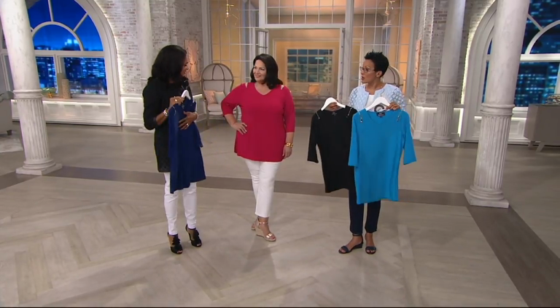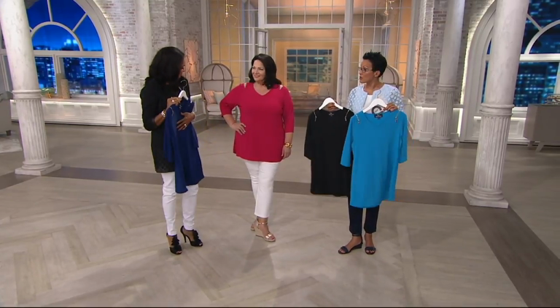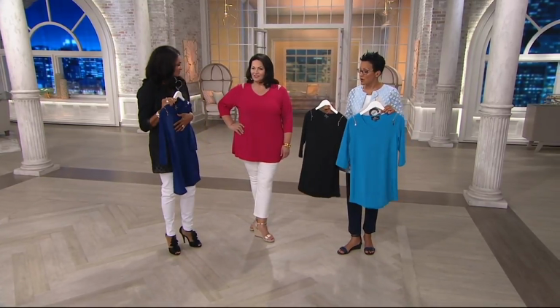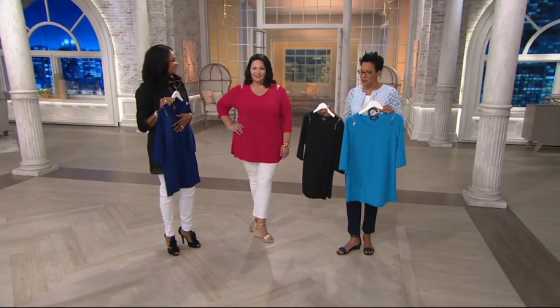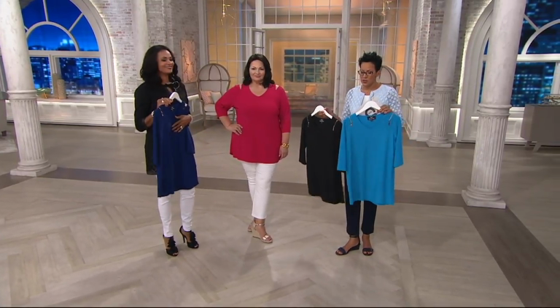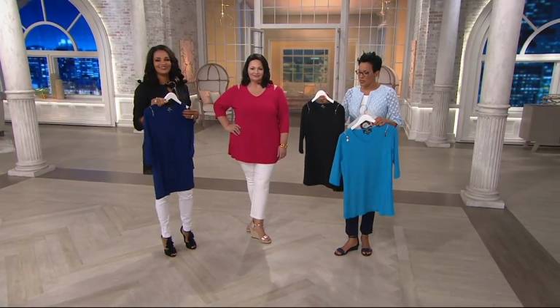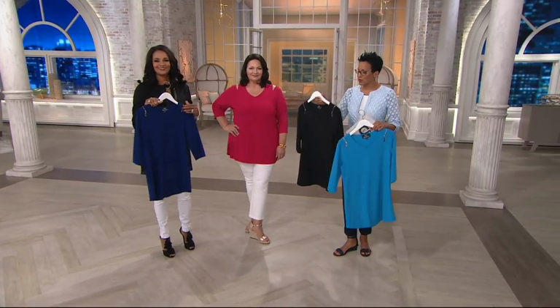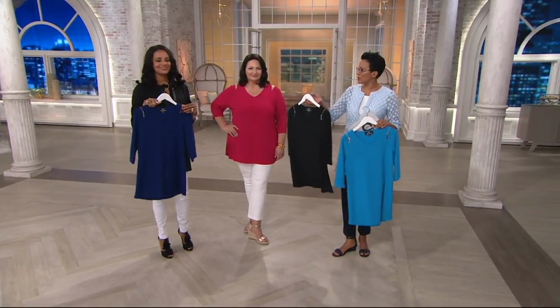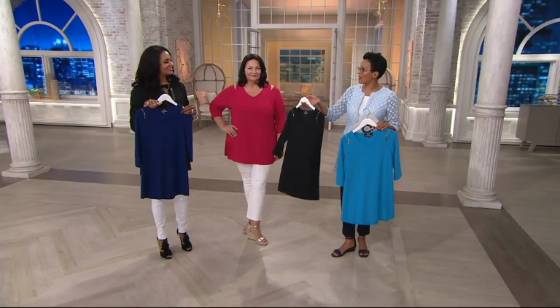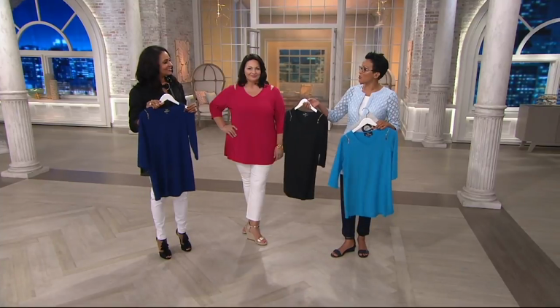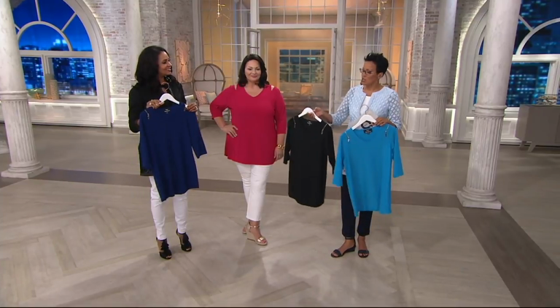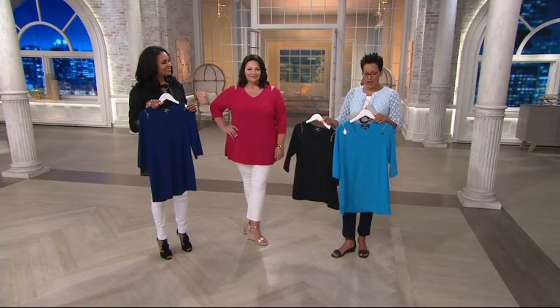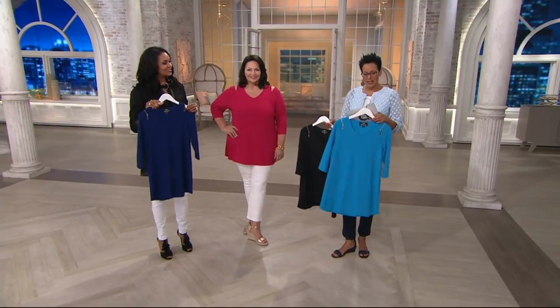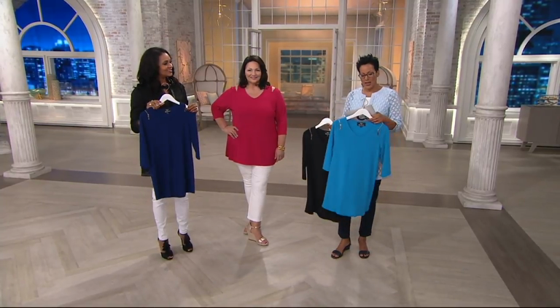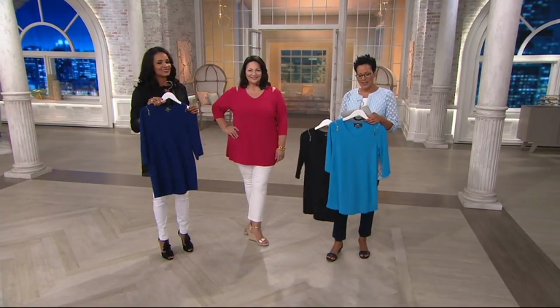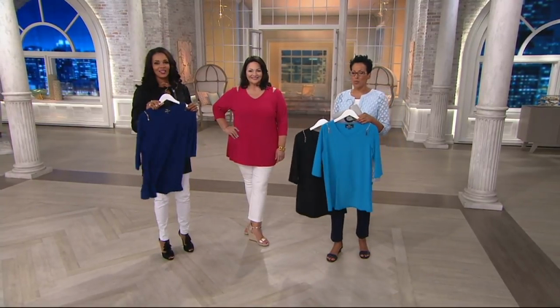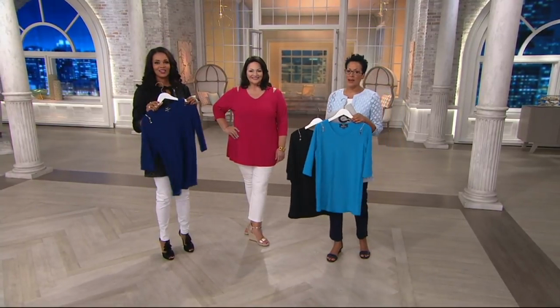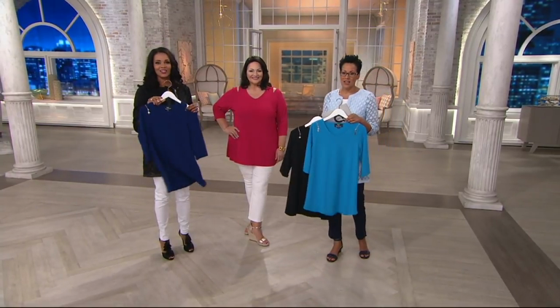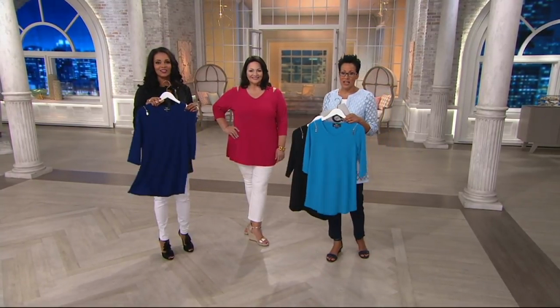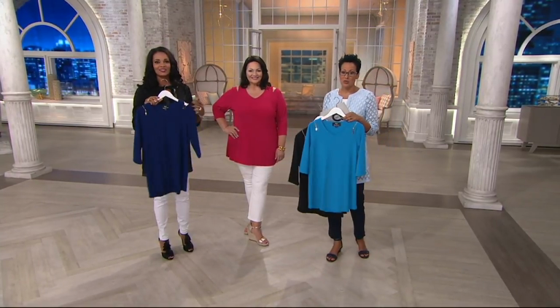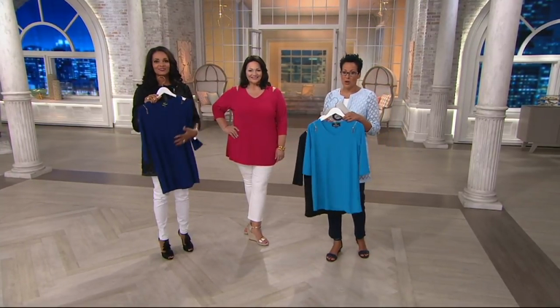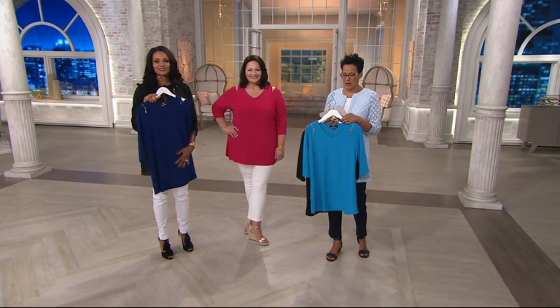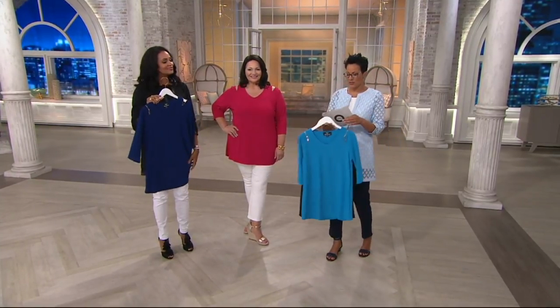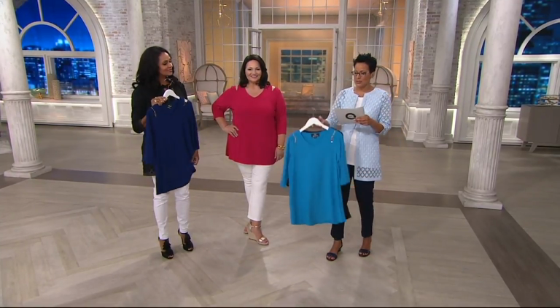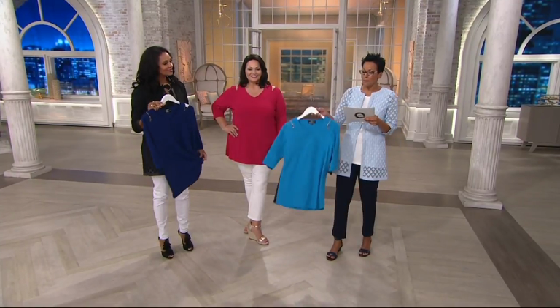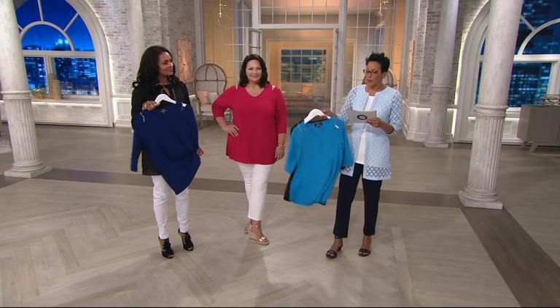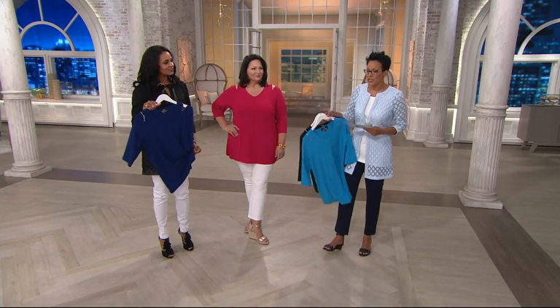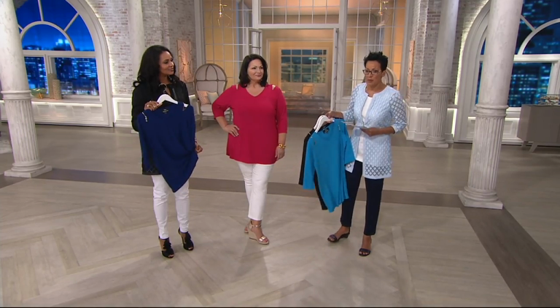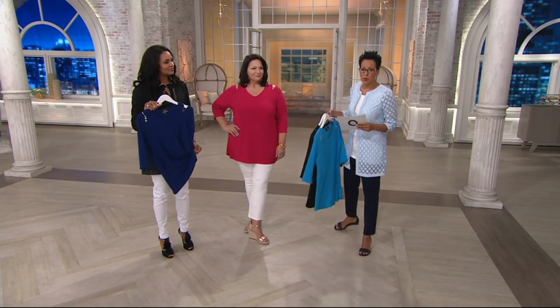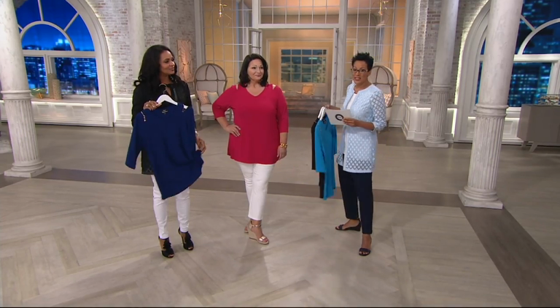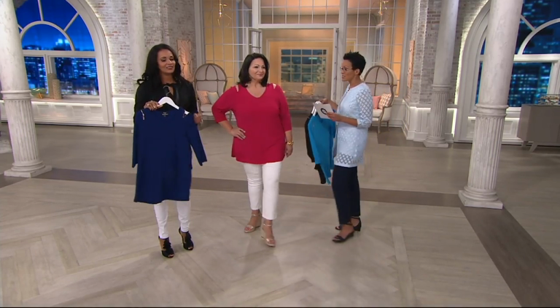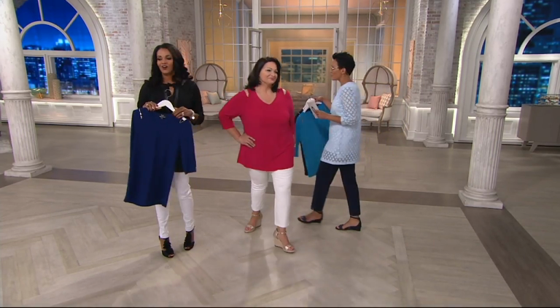Very nice. Any one of the four colors — the Caribbean blue, the black, the fuchsia, as well as our bright navy — item number 291576. Four easy payments of $14.94.